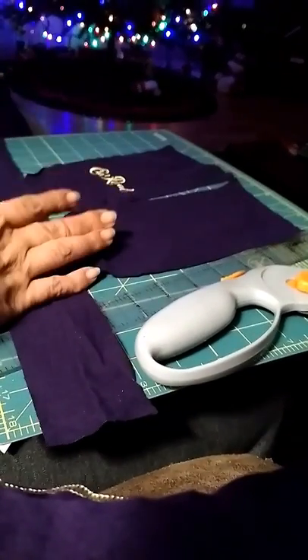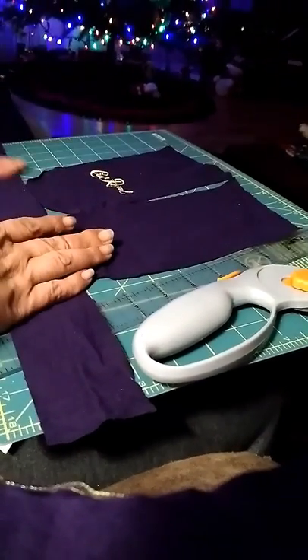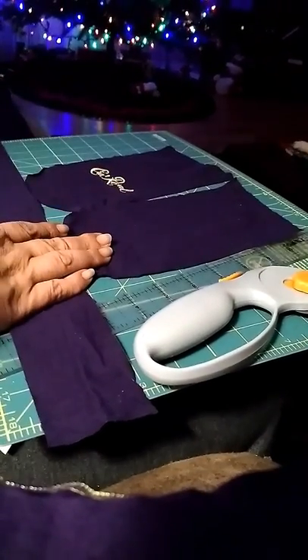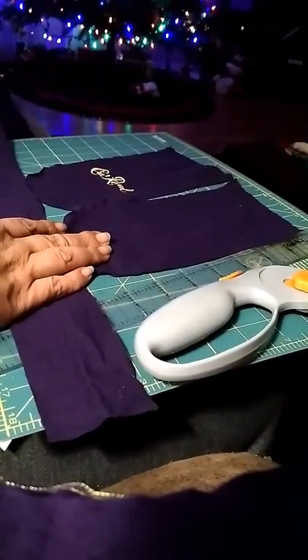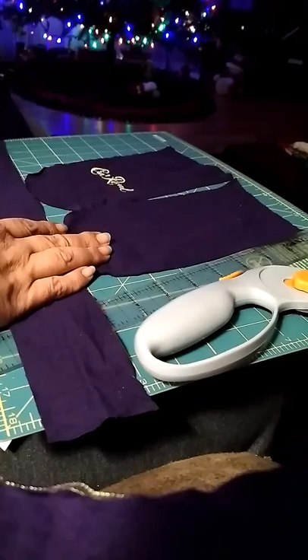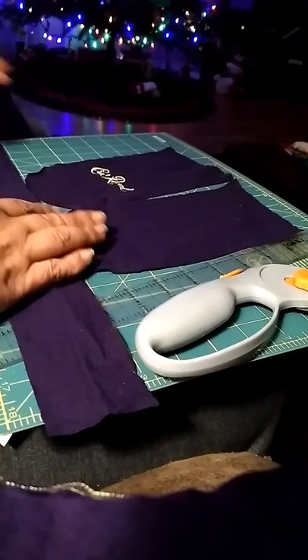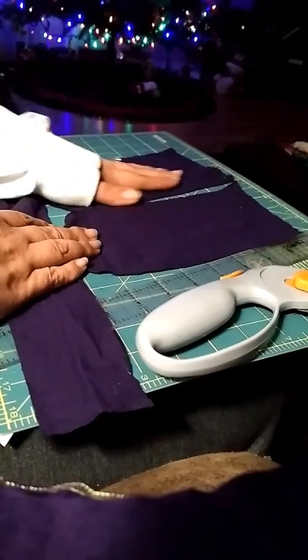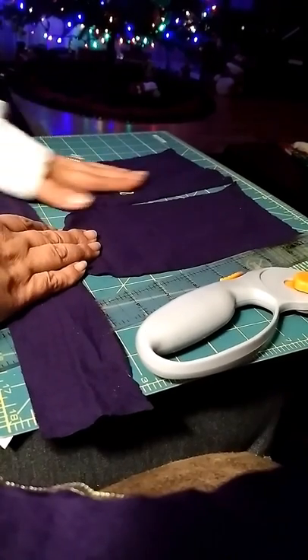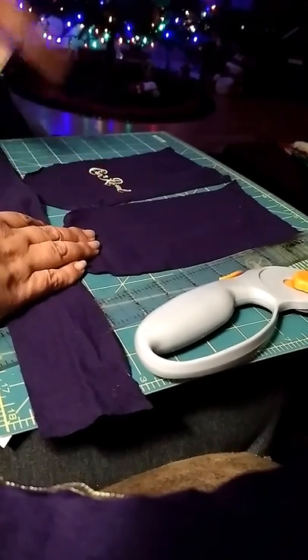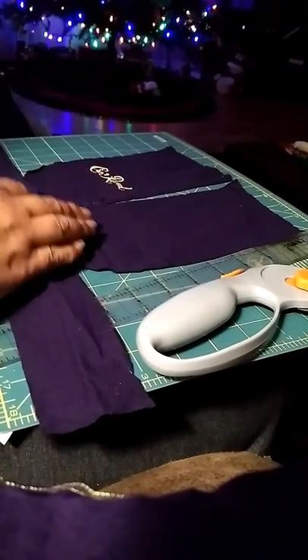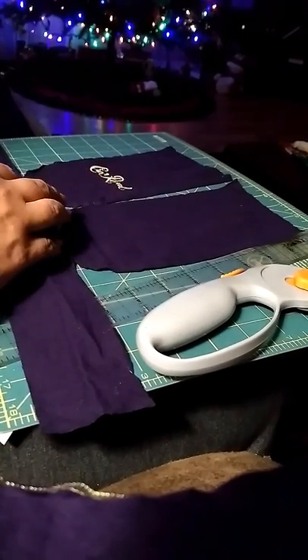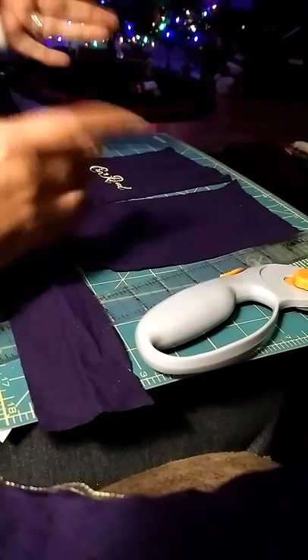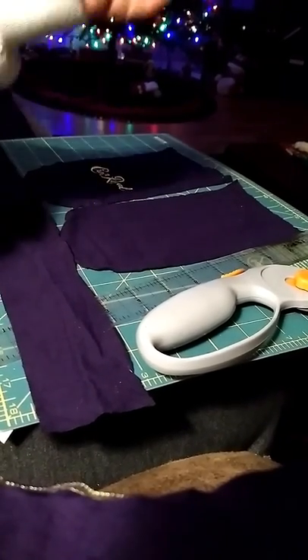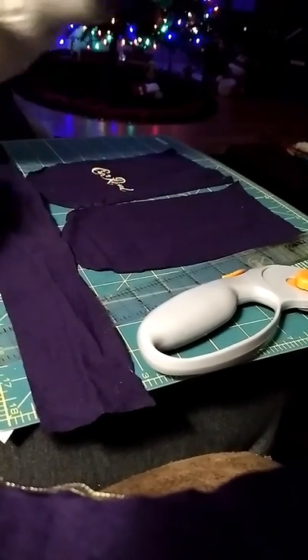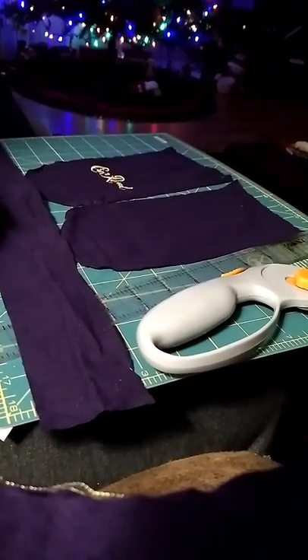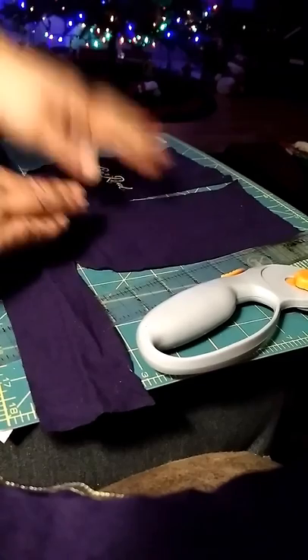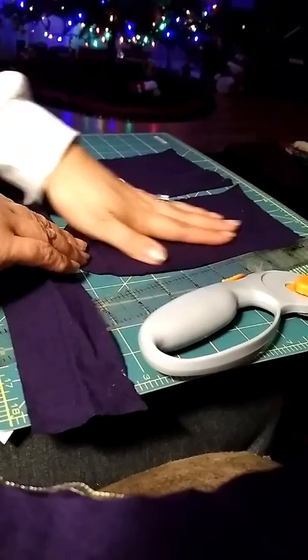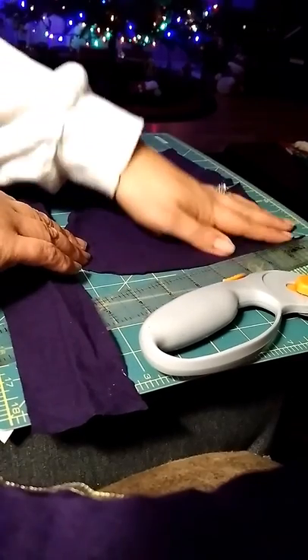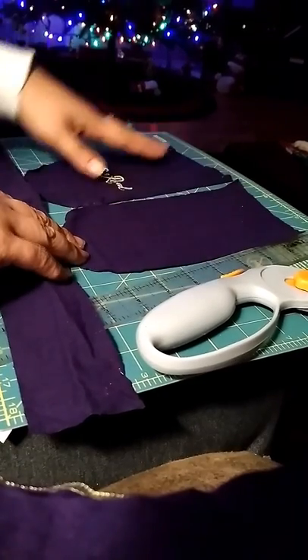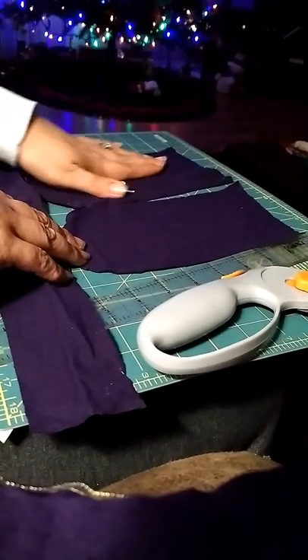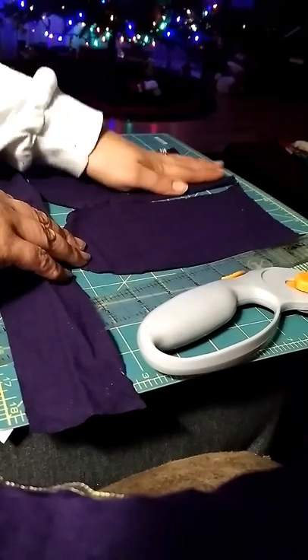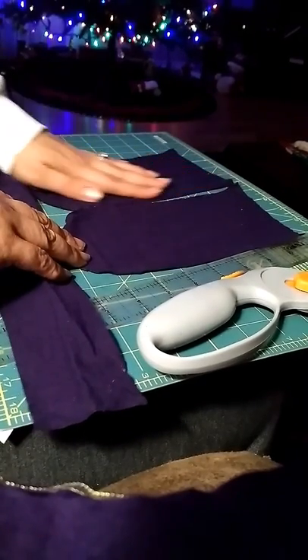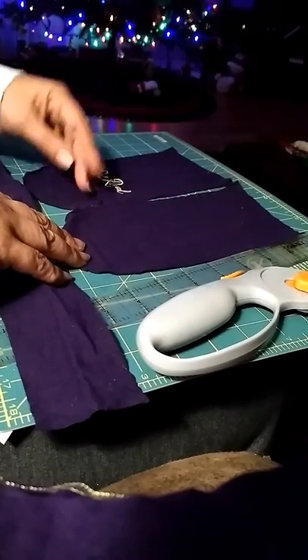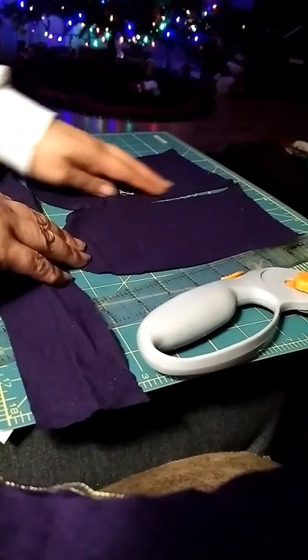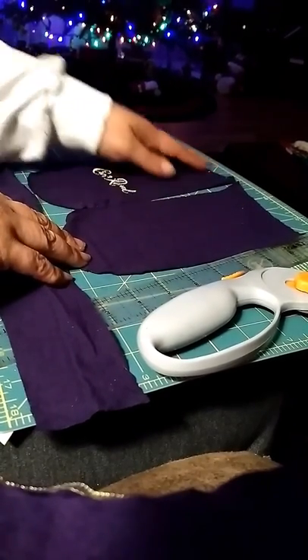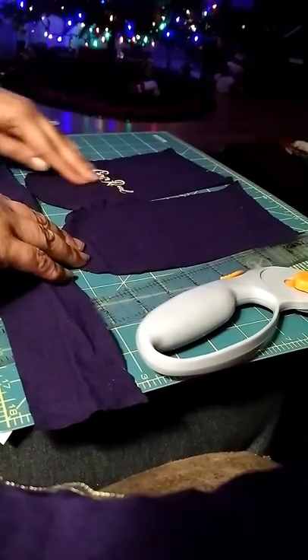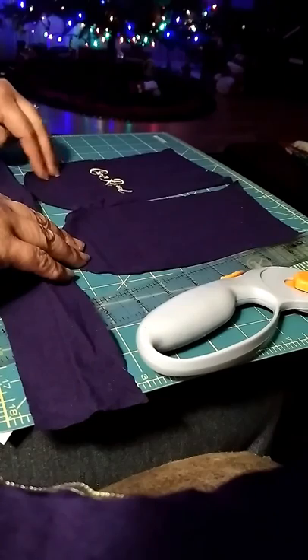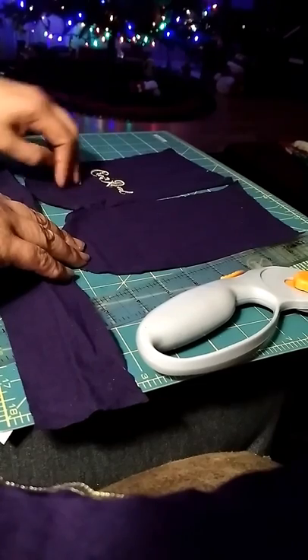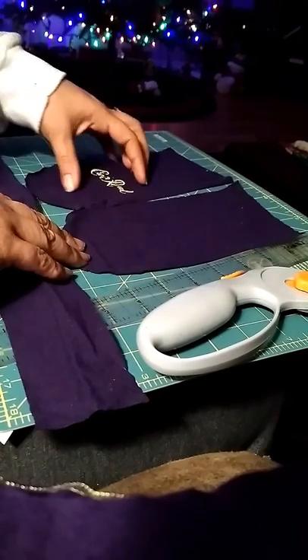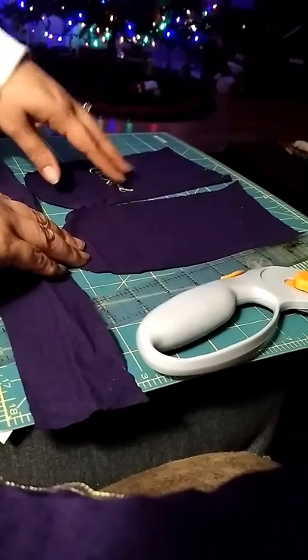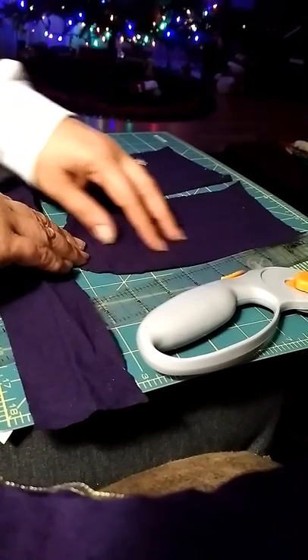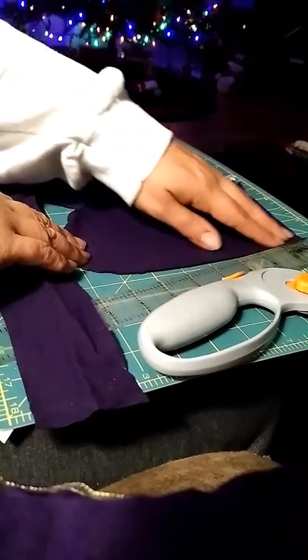Okay, that's how you cut a Crown Royal bag. And then after you've cut all your bags, I'll do another video when I get to that point and show you how to make your squares.